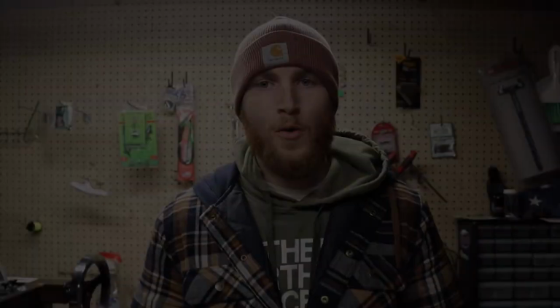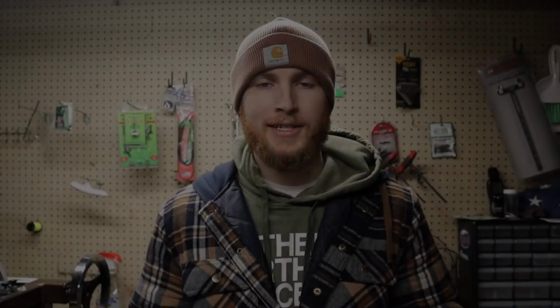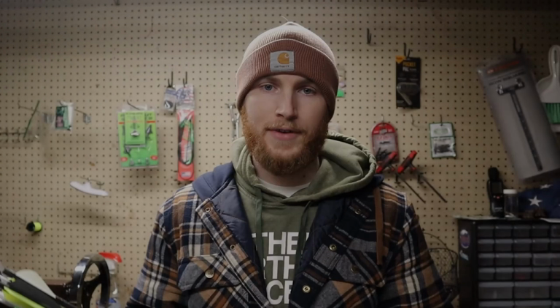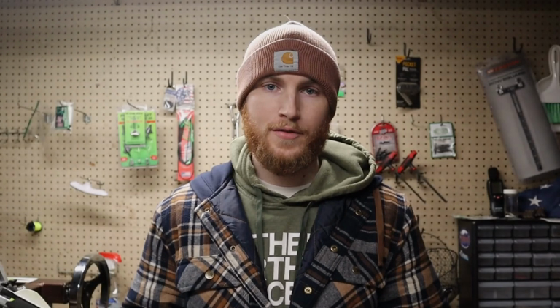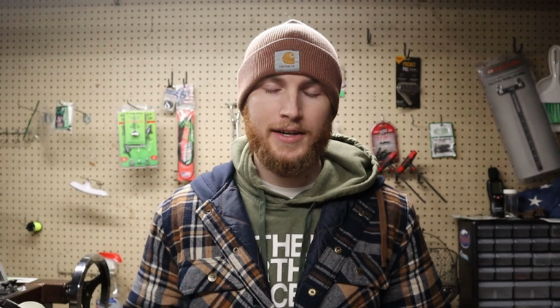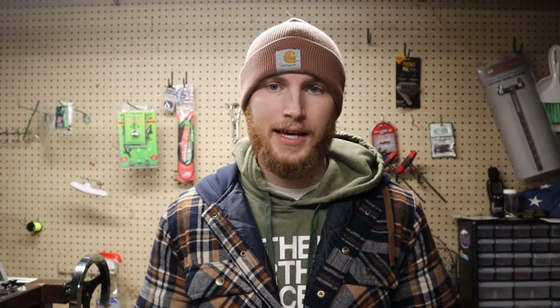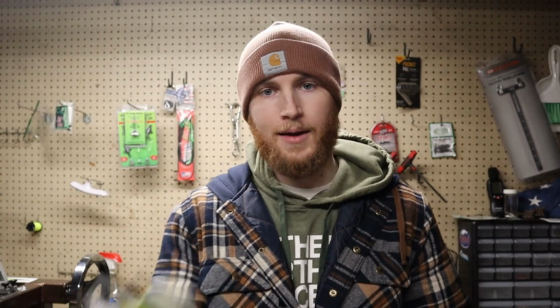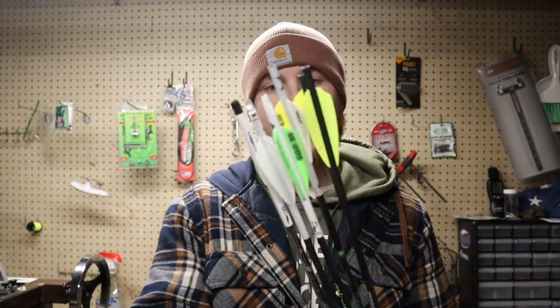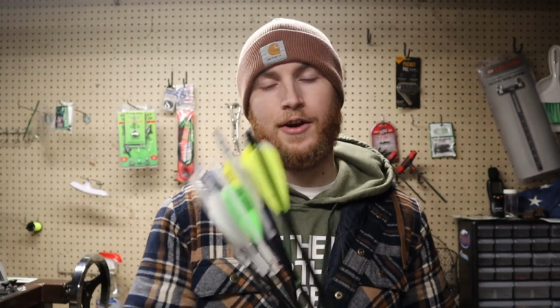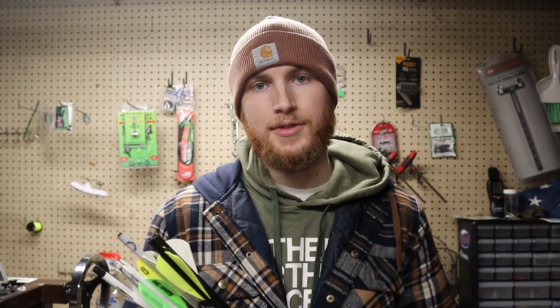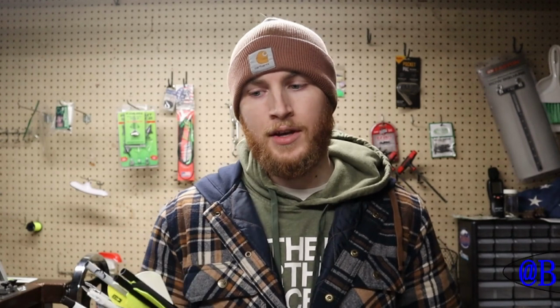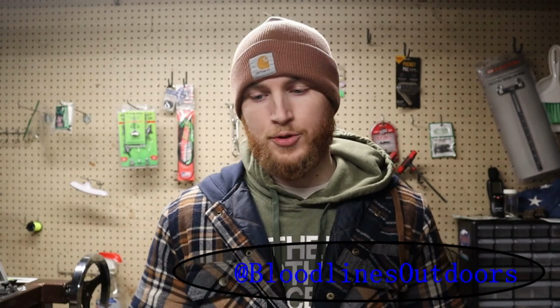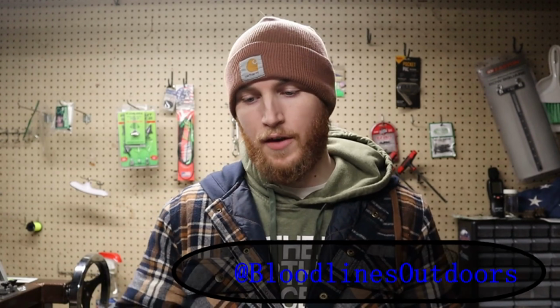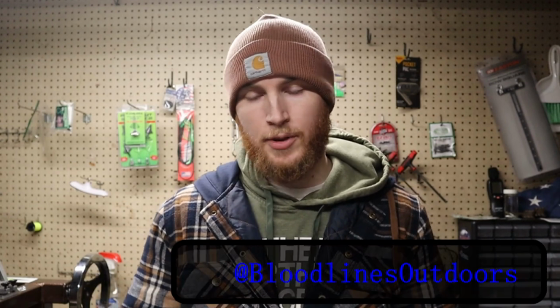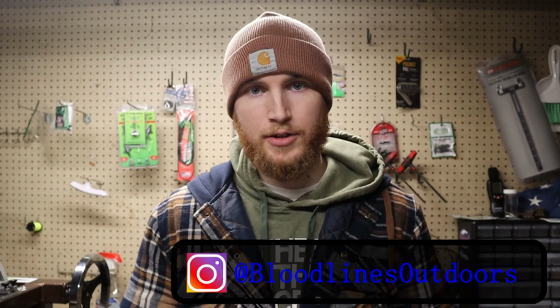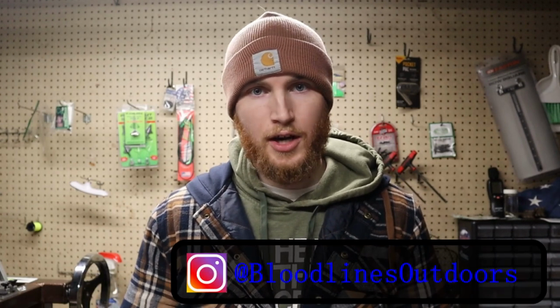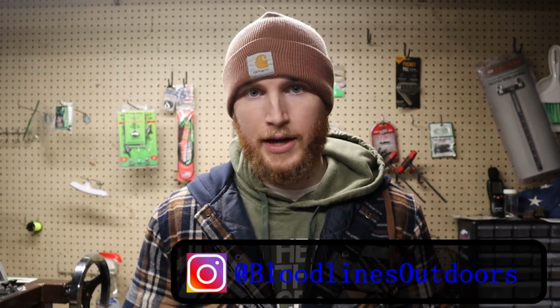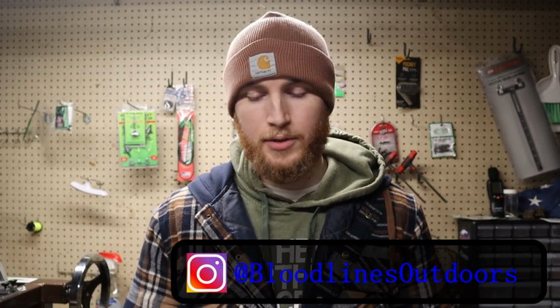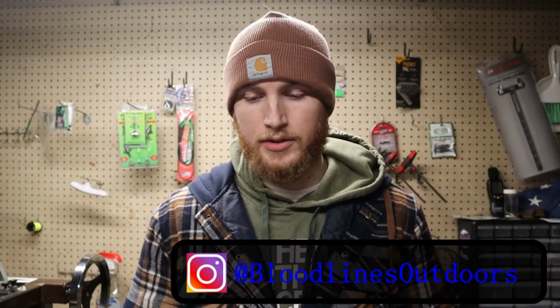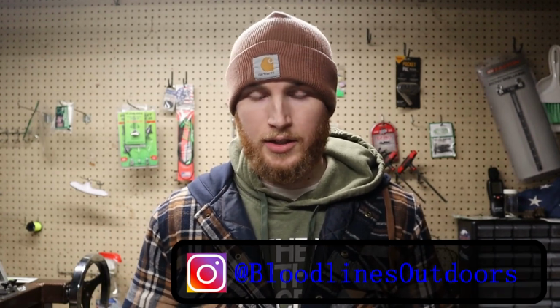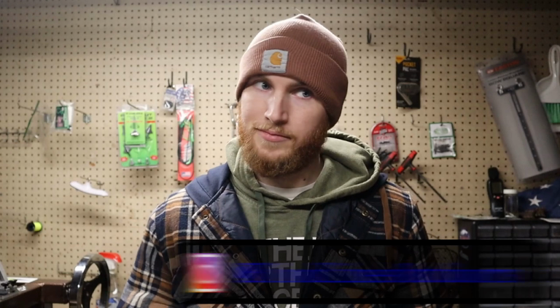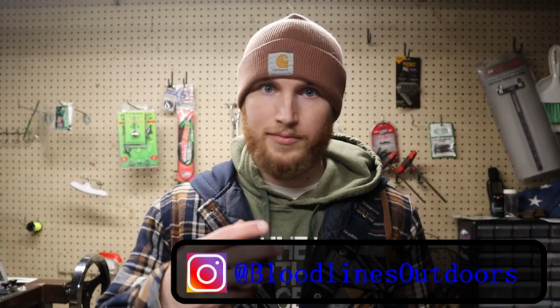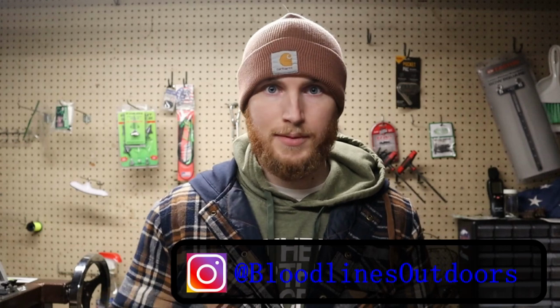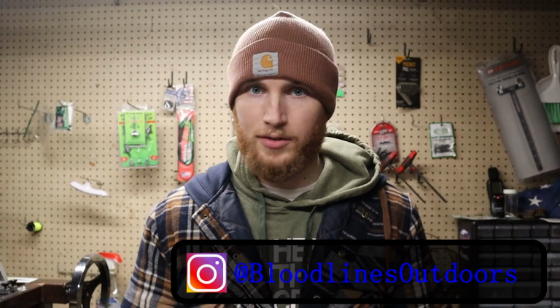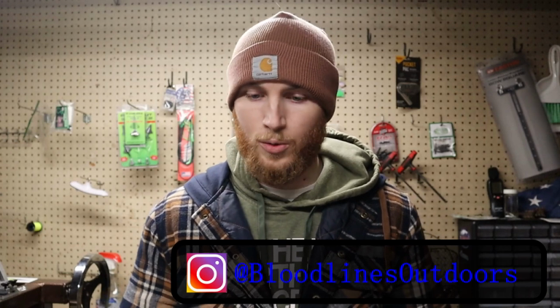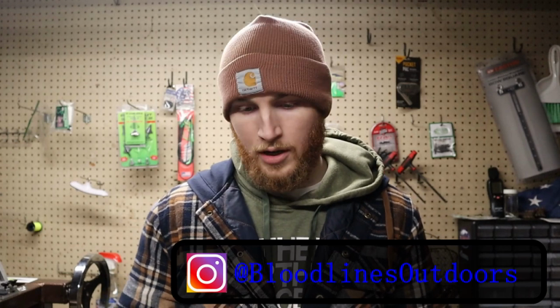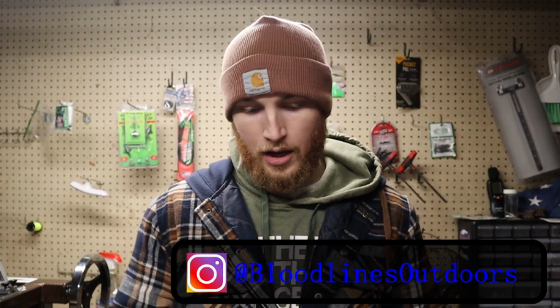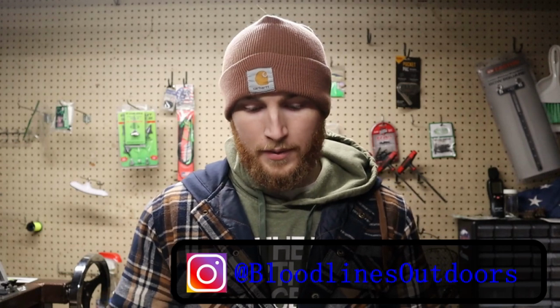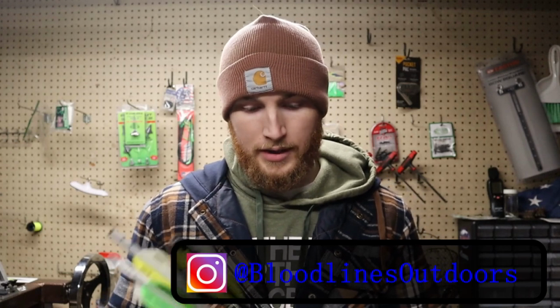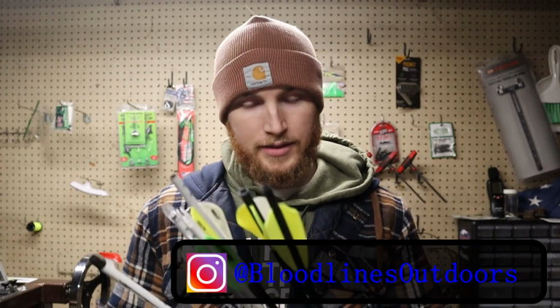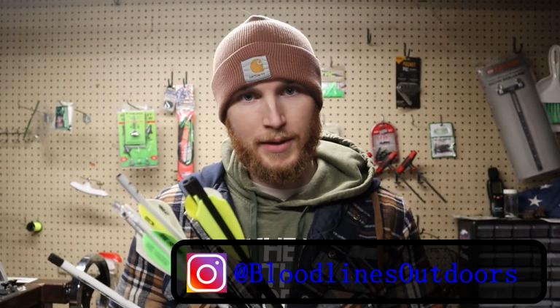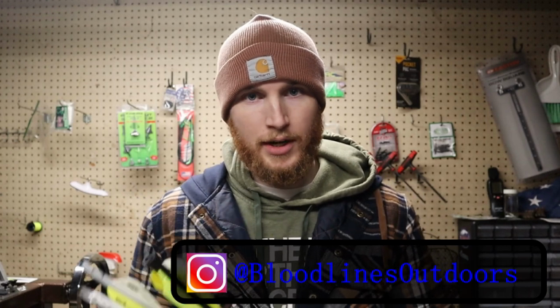Welcome to today's video. Today I'm talking about arrows — I'm going to cover some of the arrows I've shot in the past few years, some of them a little older, and tell you about the one I settled on today.